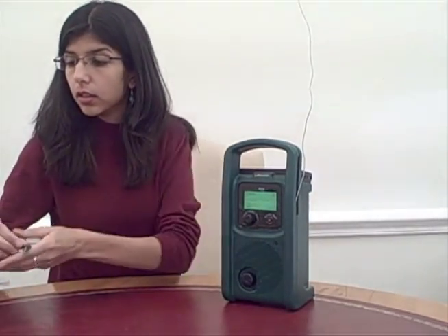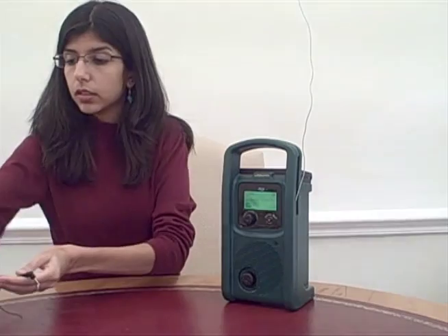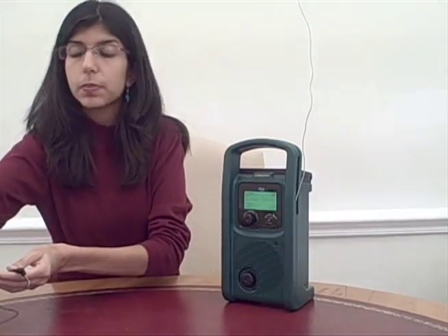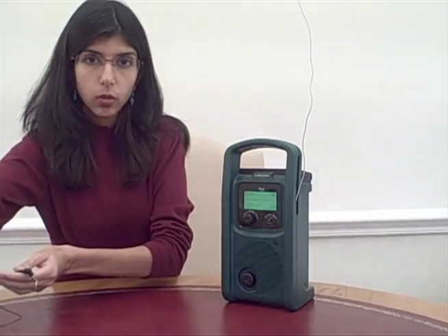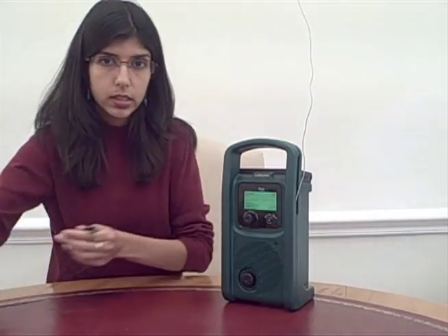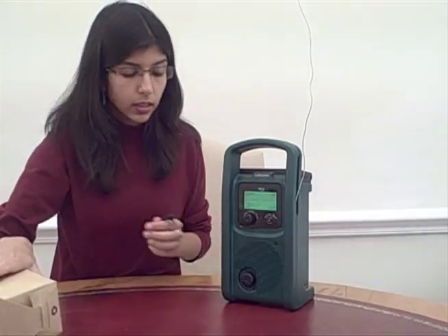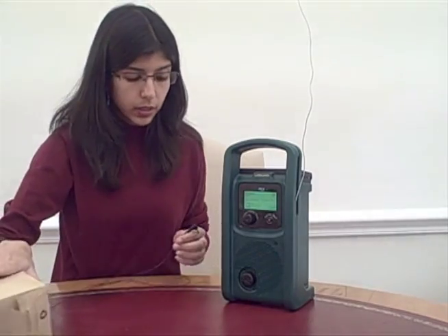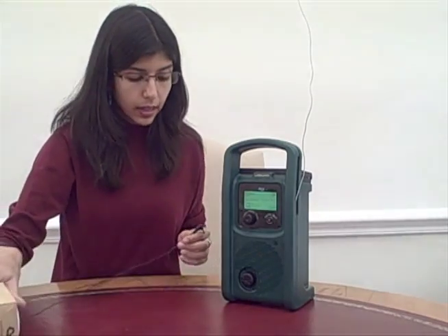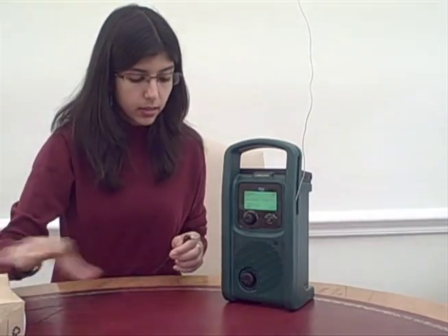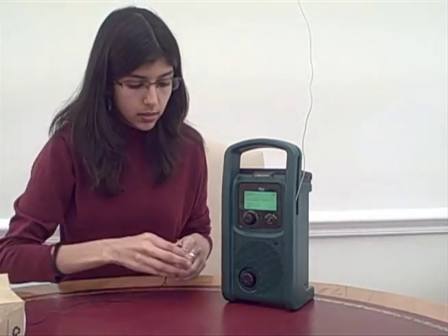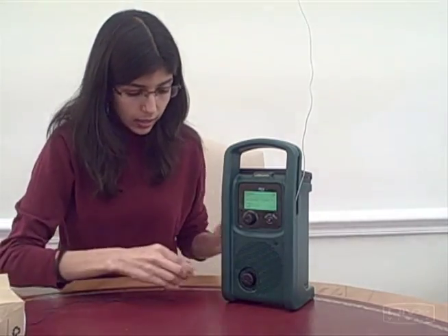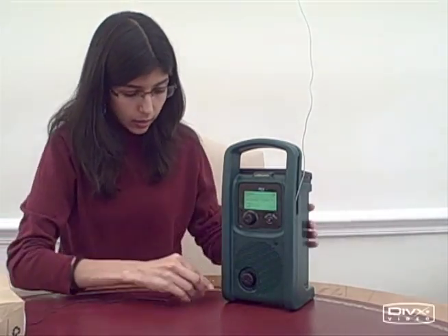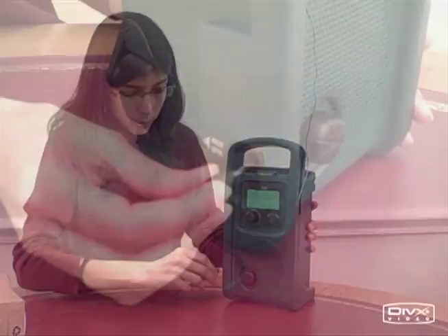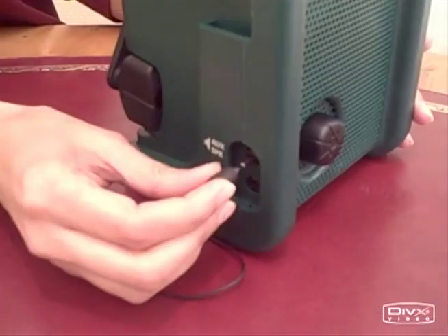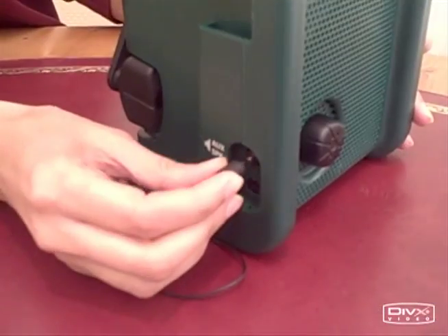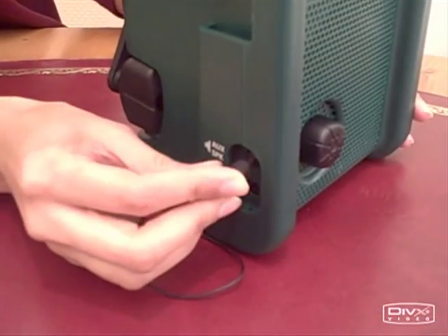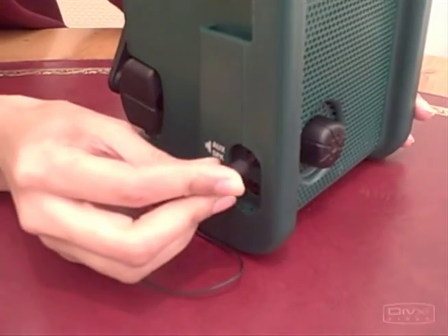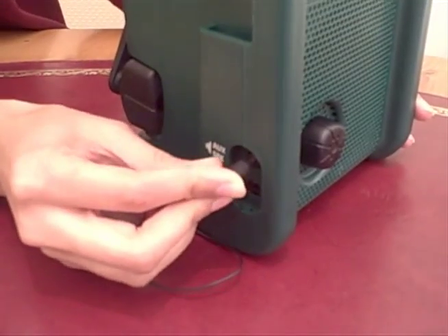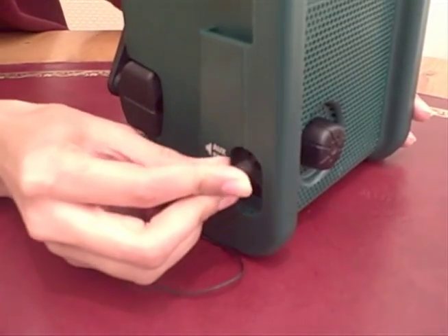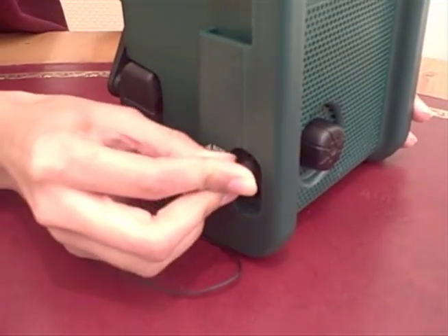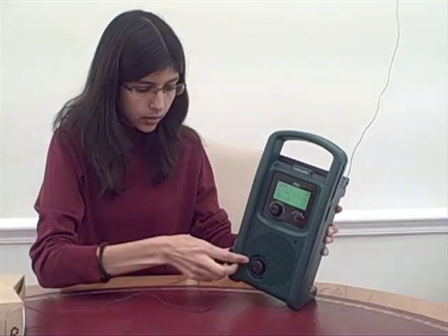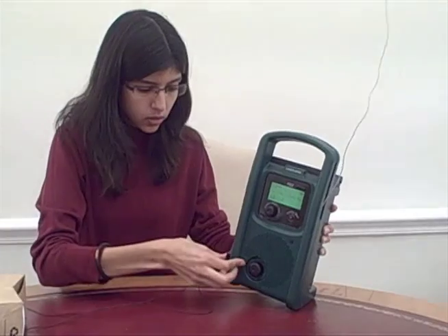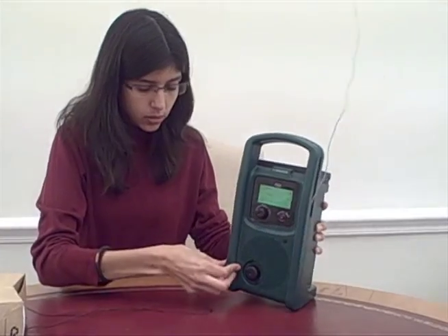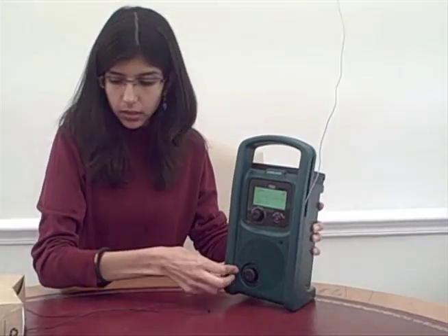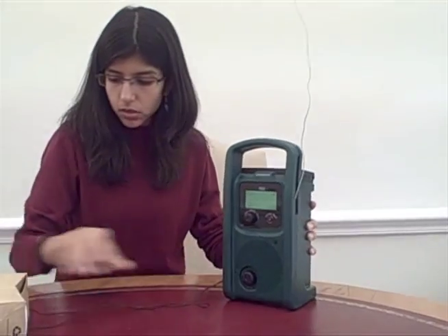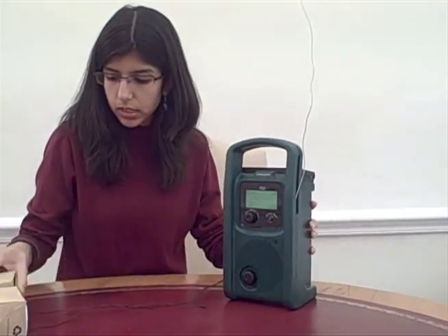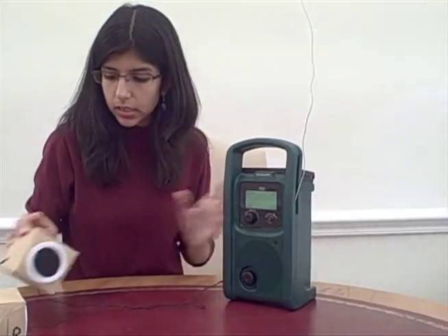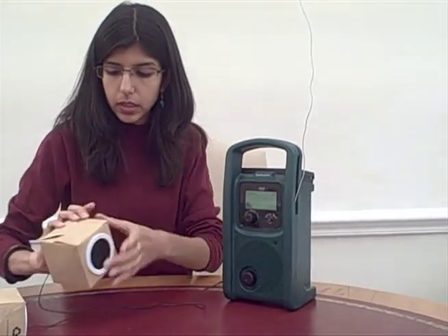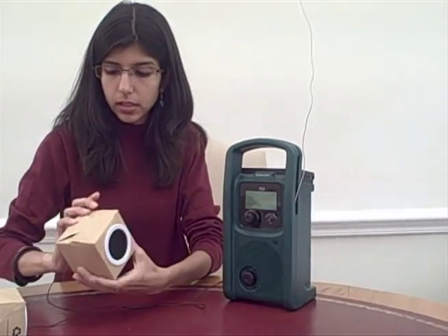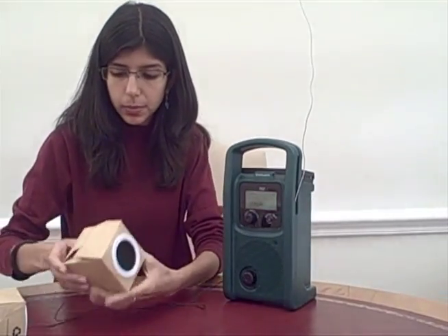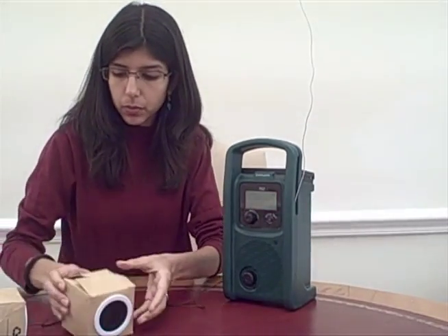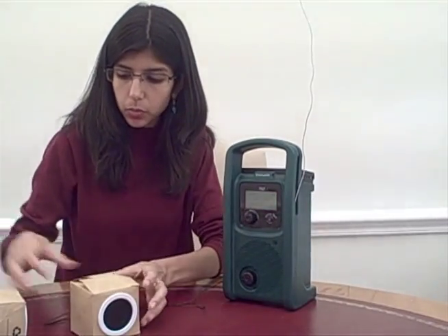The speaker quality in the Life Player is excellent, and it can be boosted by plugging in external speakers — just easy speakers like this made from cardboard.